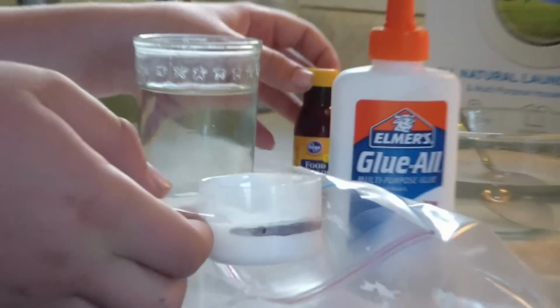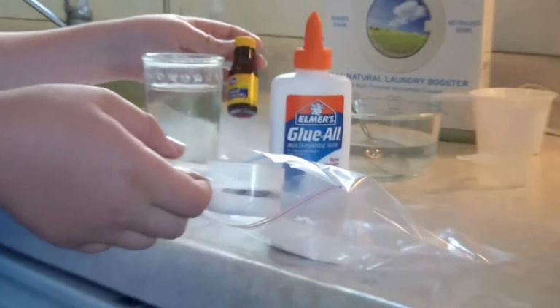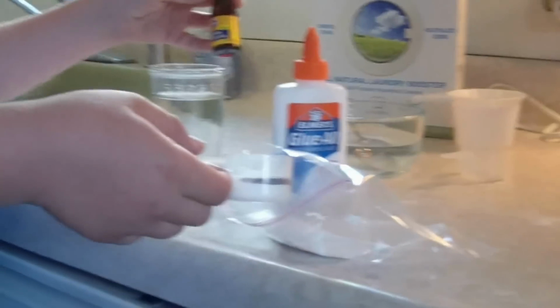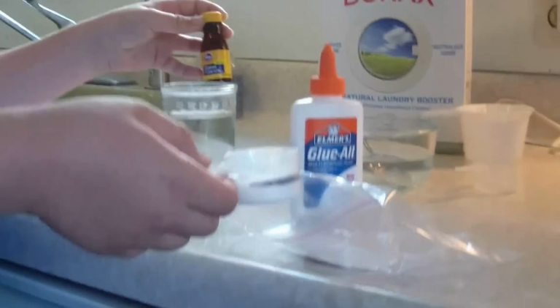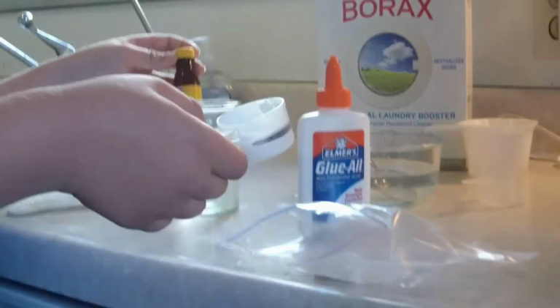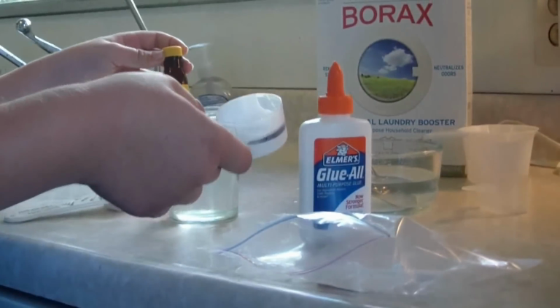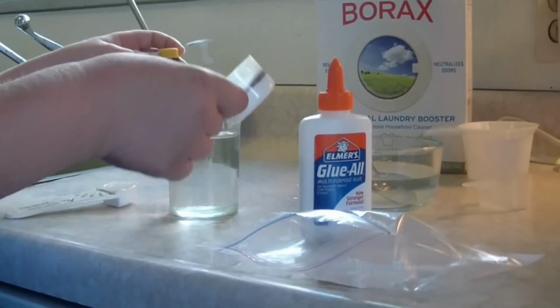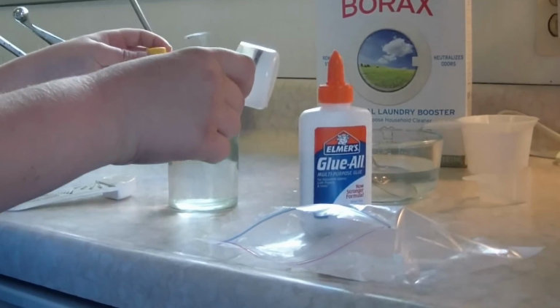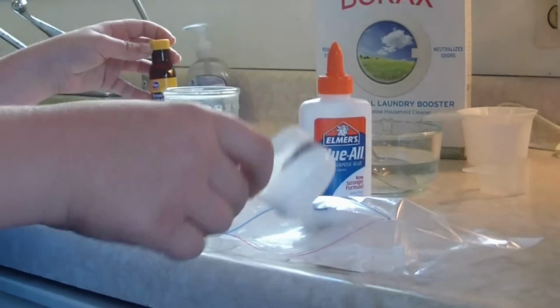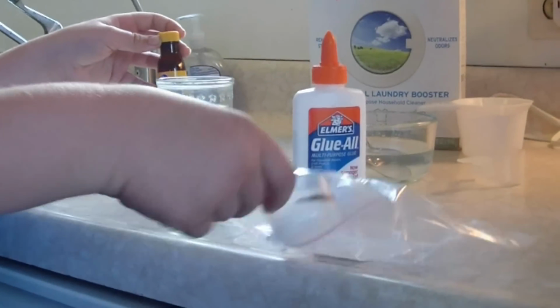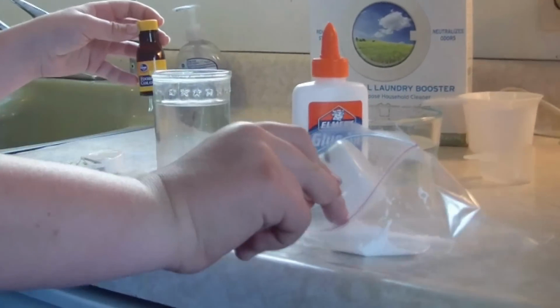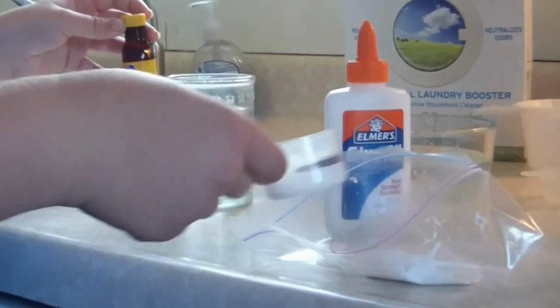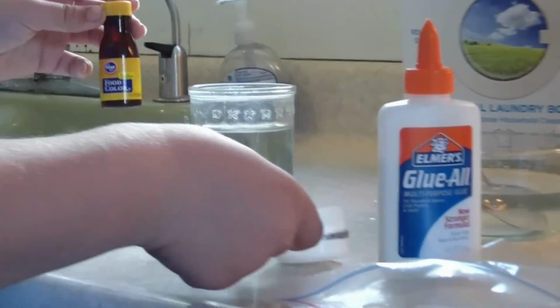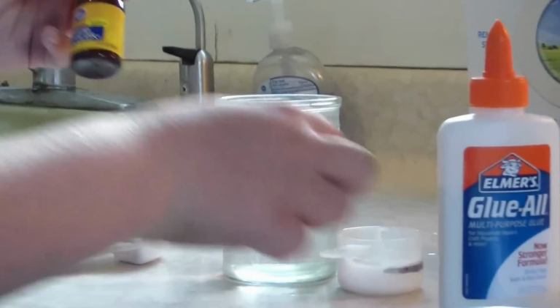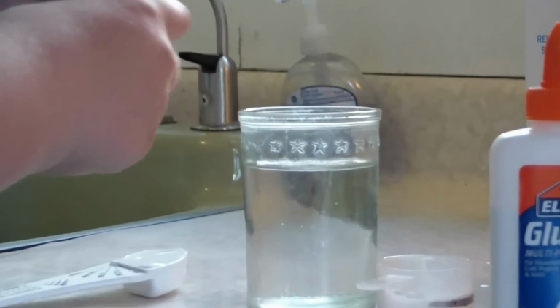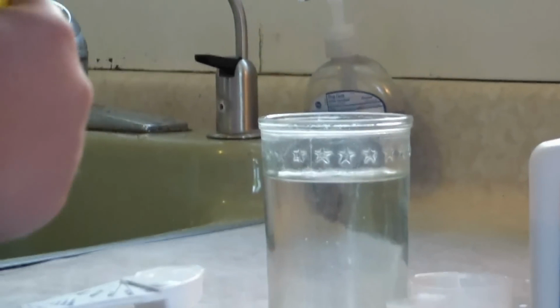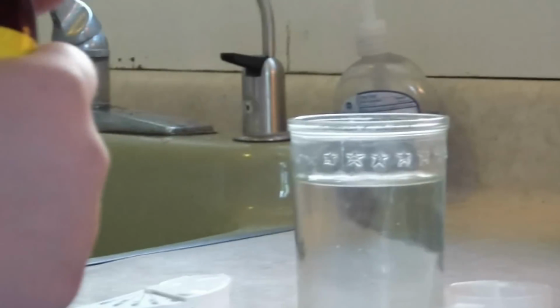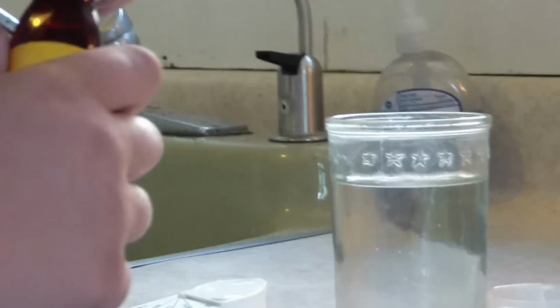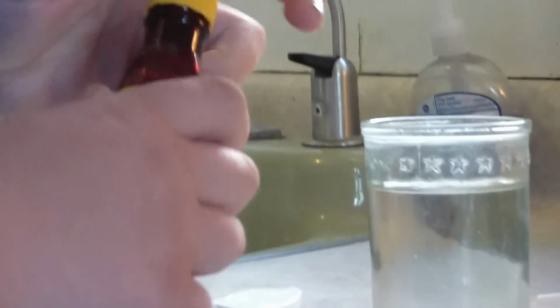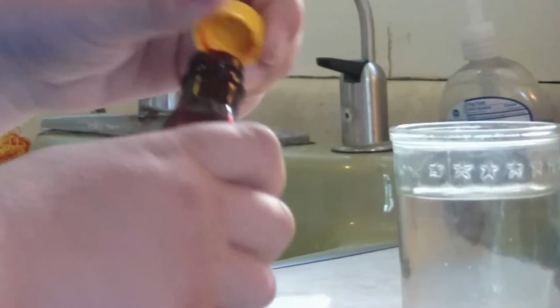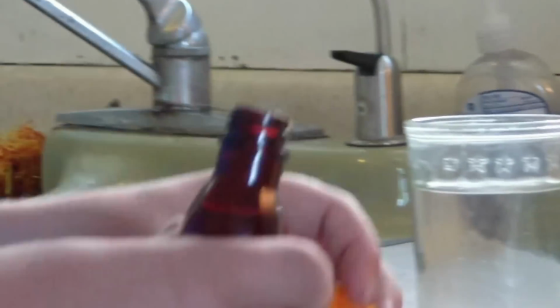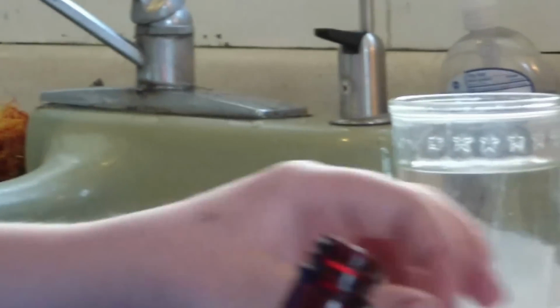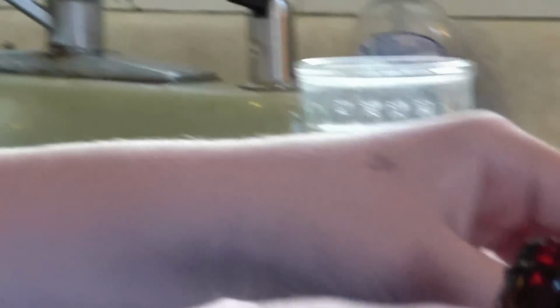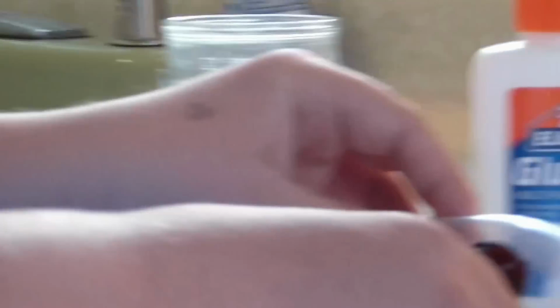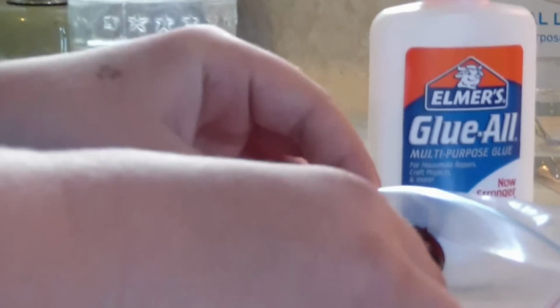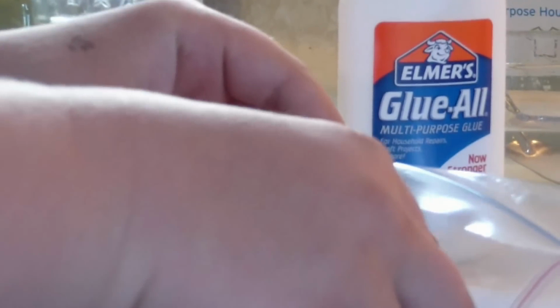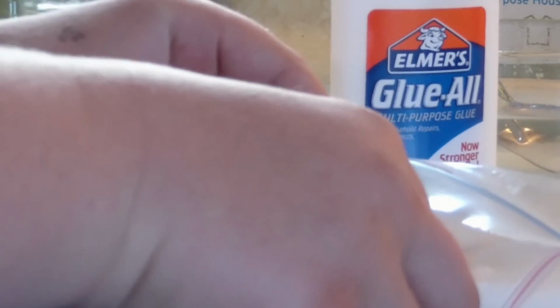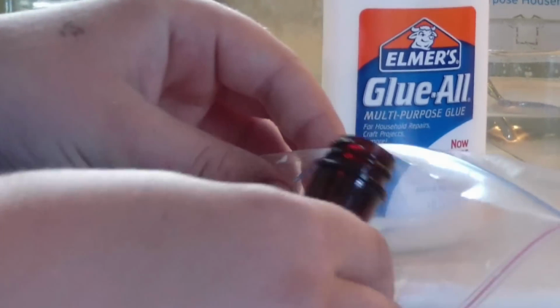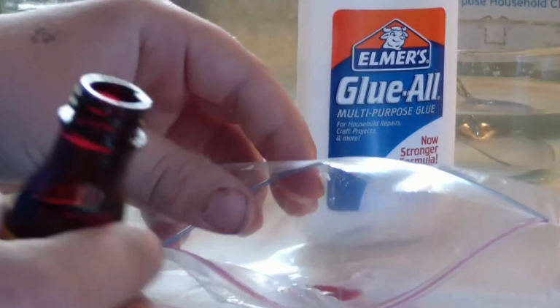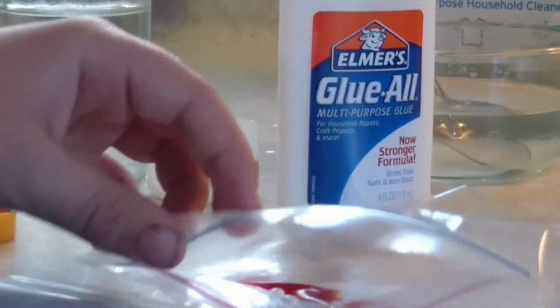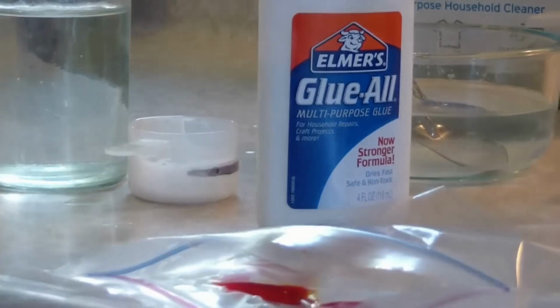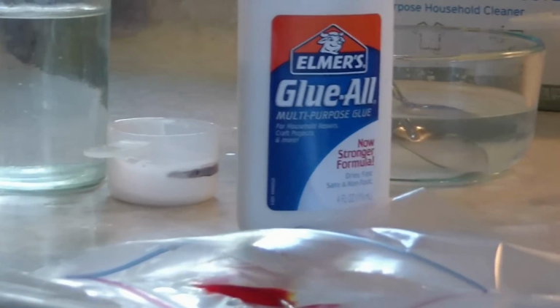Now I'm going to put some food coloring in there with the glue. Don't want to use too much — it's super powerful. Whoa, that was too much.